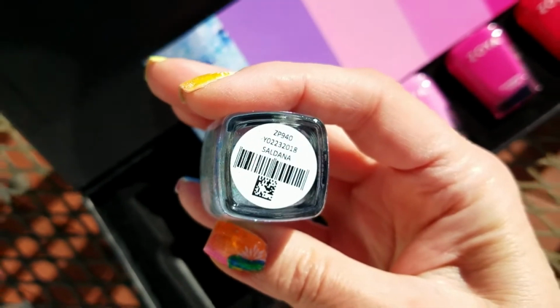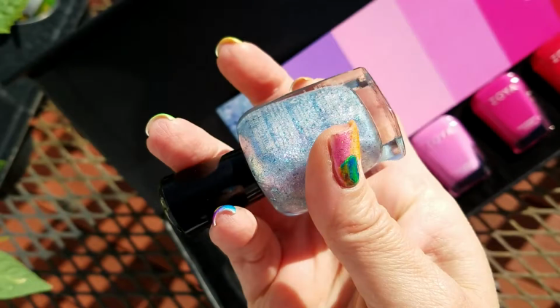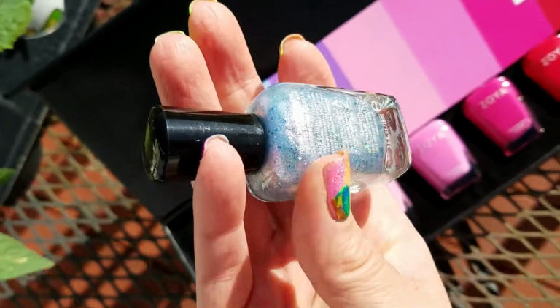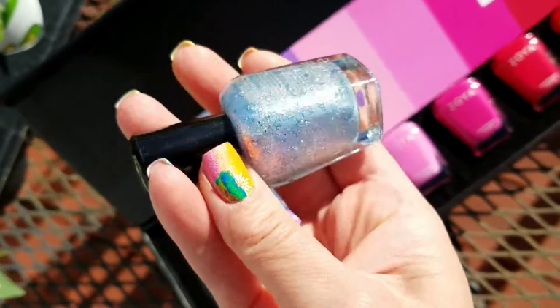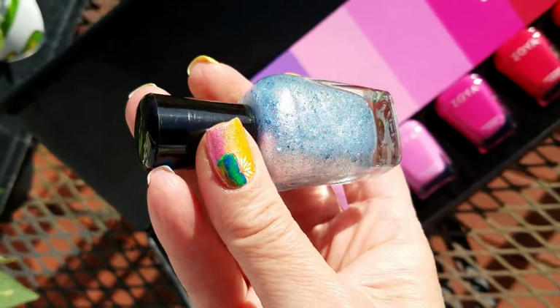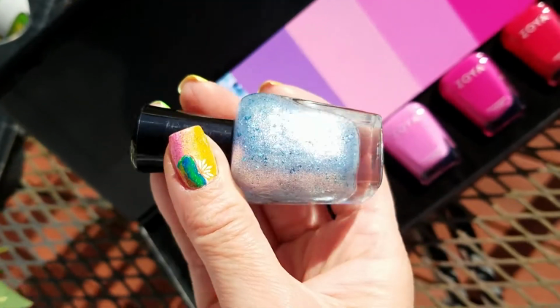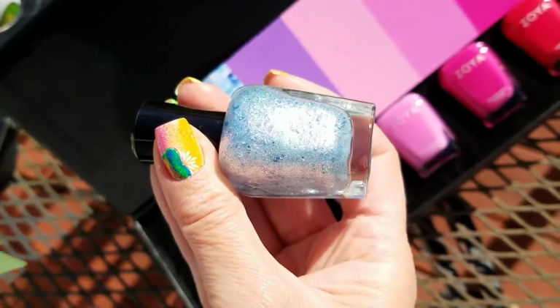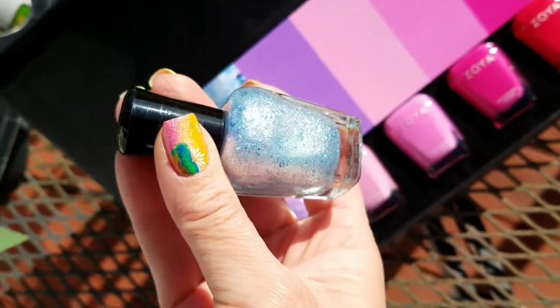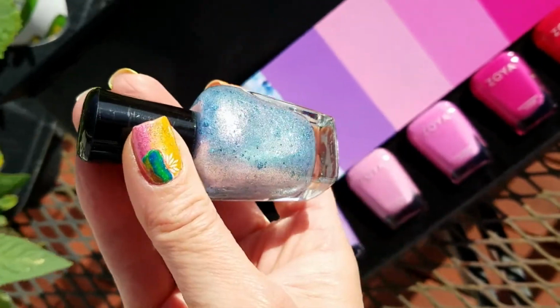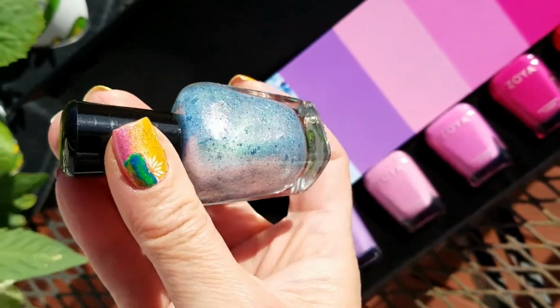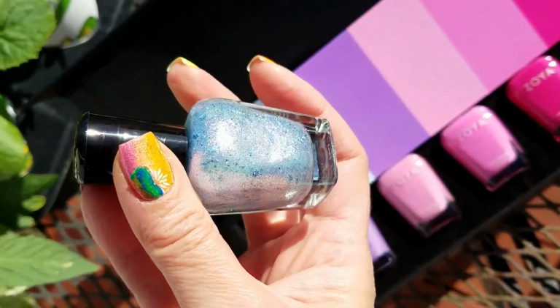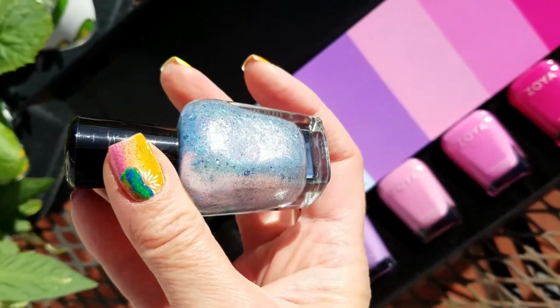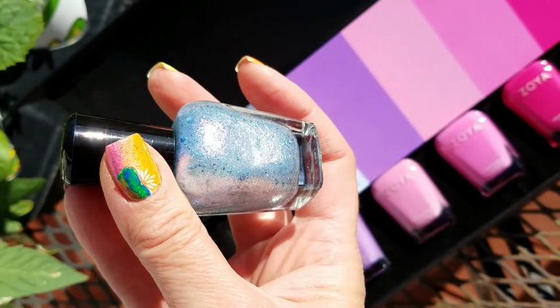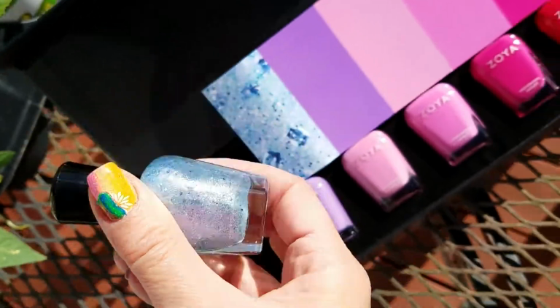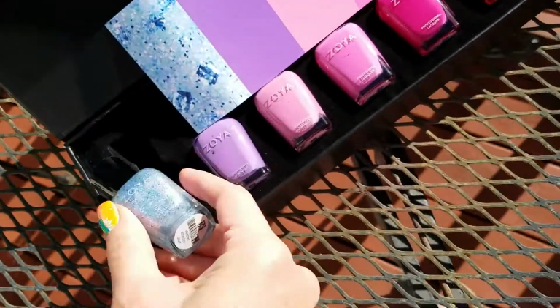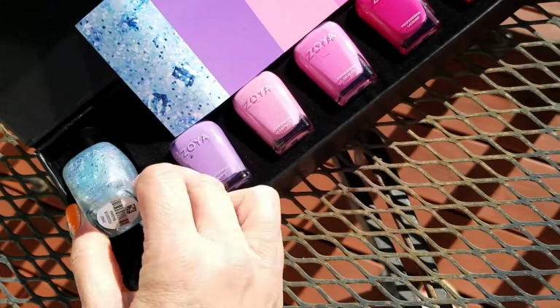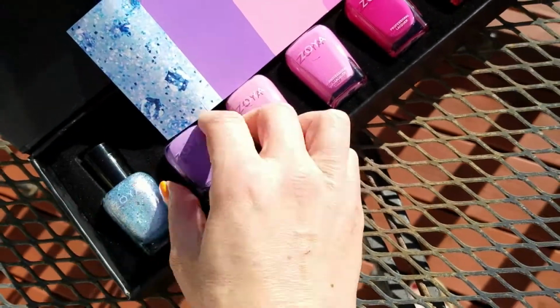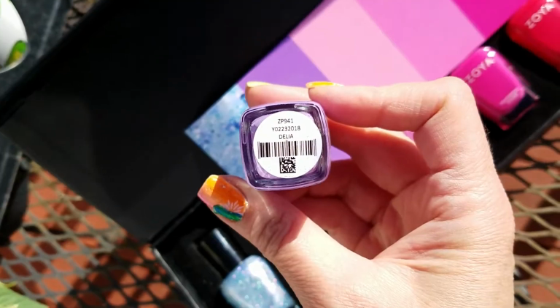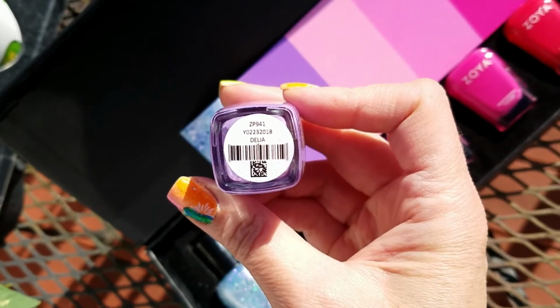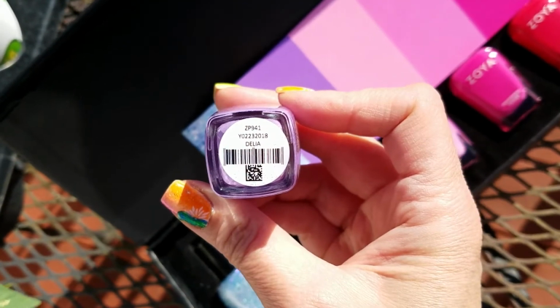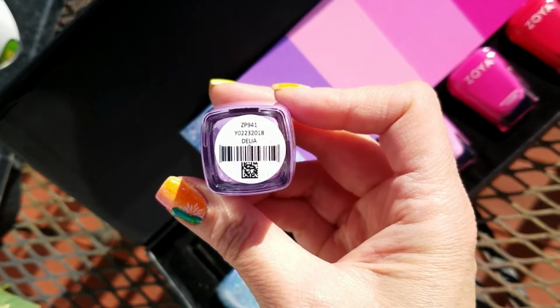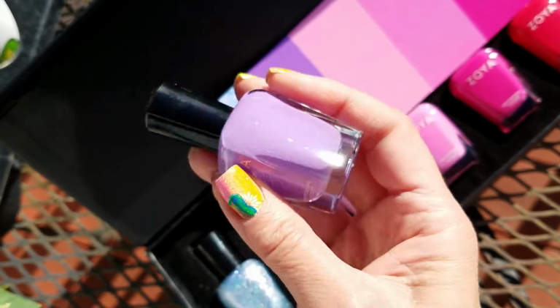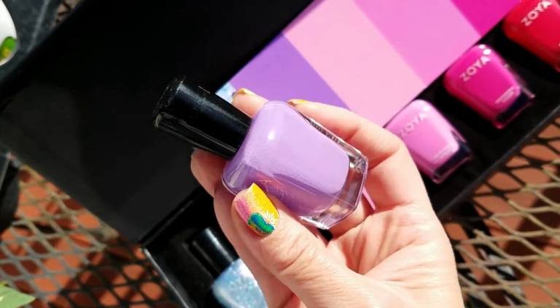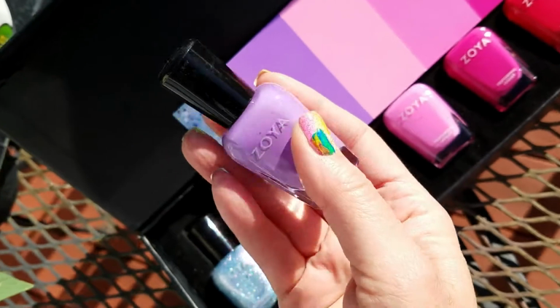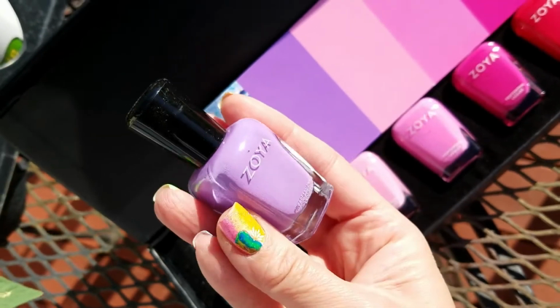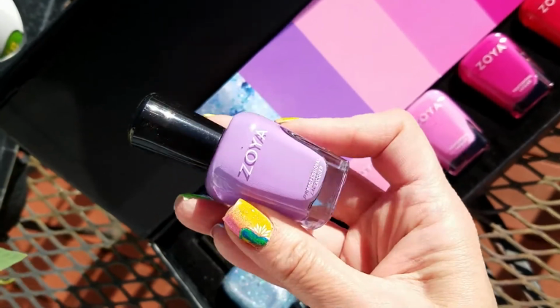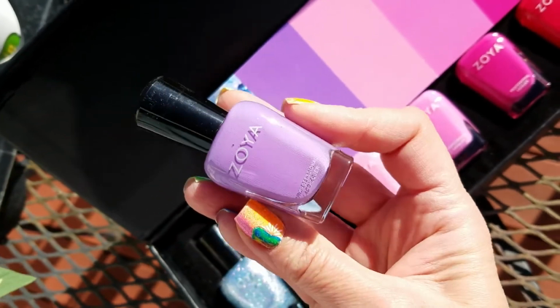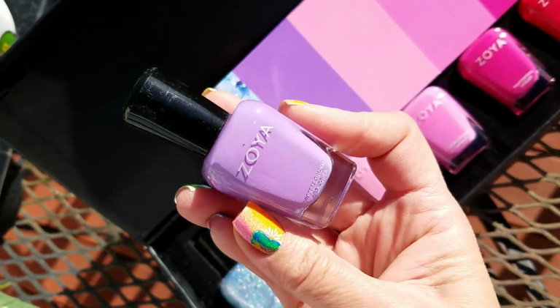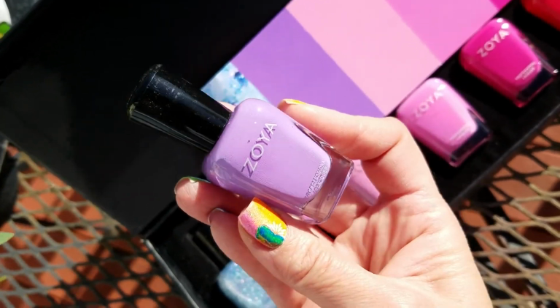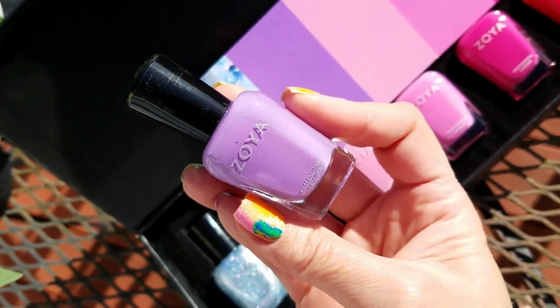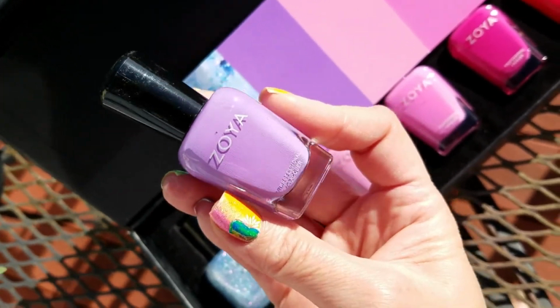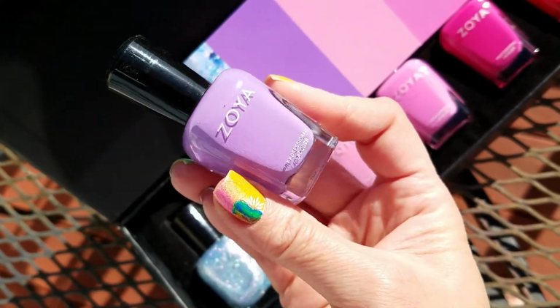This is Saldana — great name — and look, it's got like this duo chrome to it and it's got the glitters in there, so gorgeous. This is Delia, which I absolutely love. This is like a kind of an orchidy sort of cream.